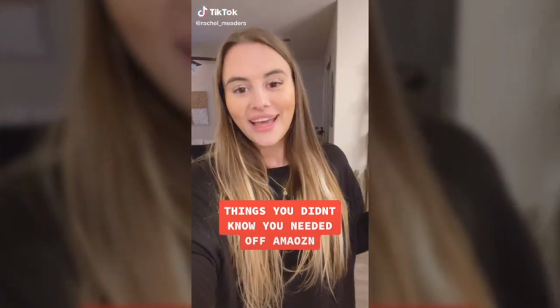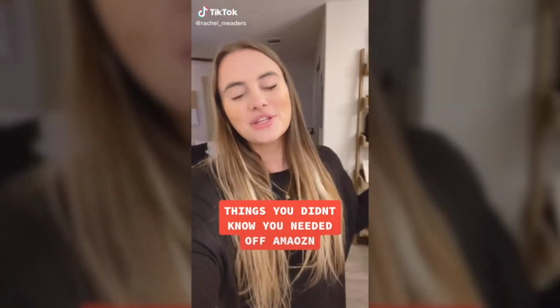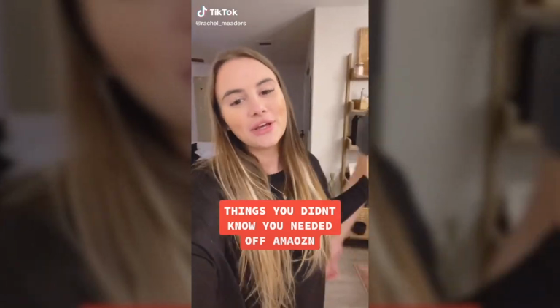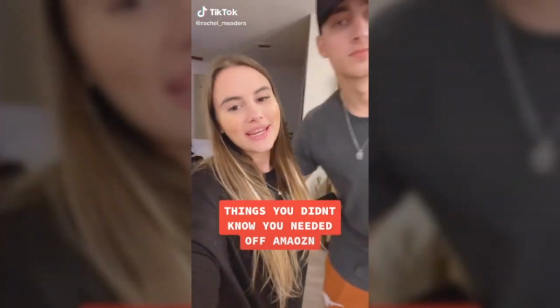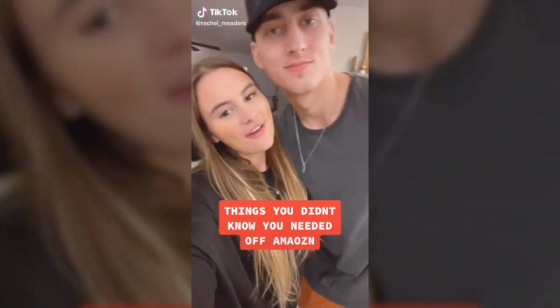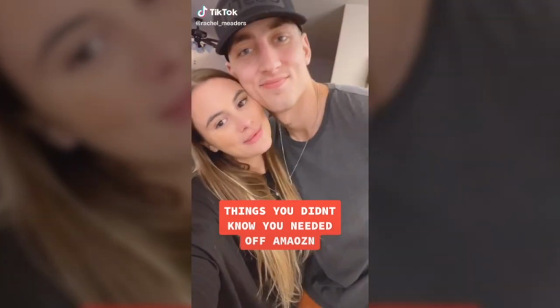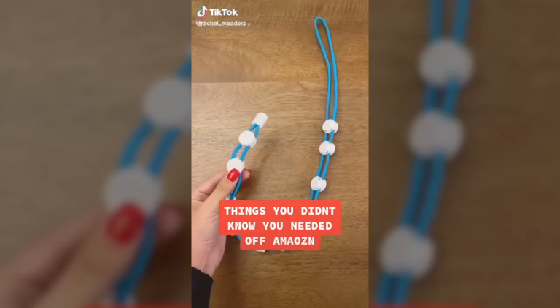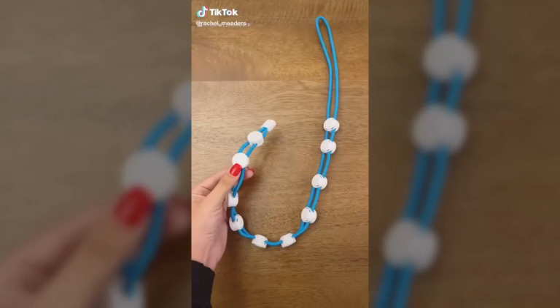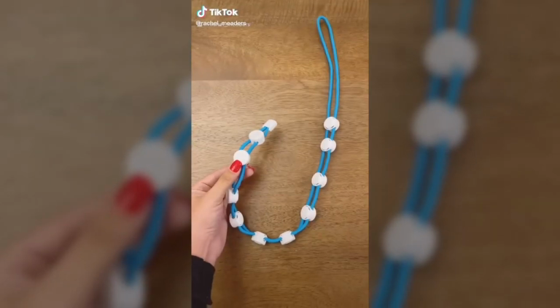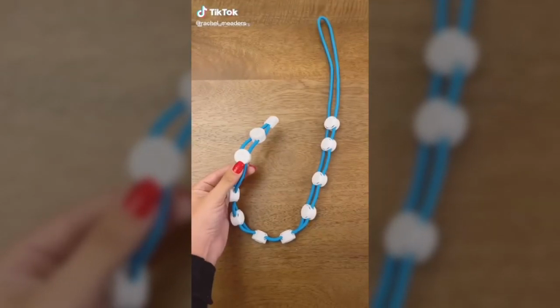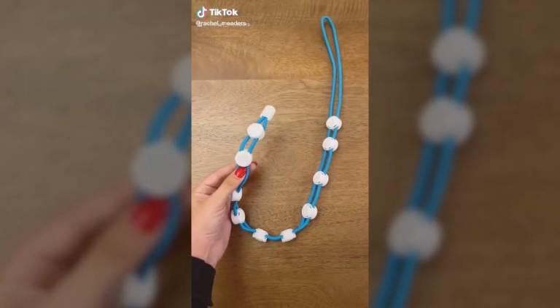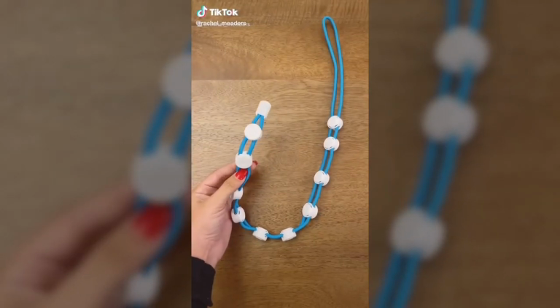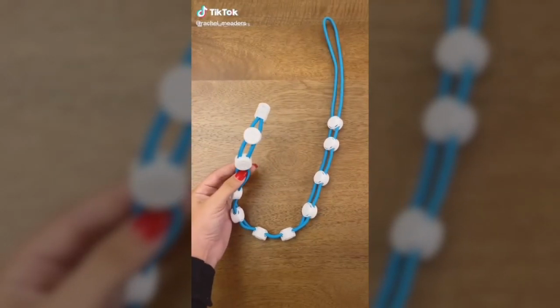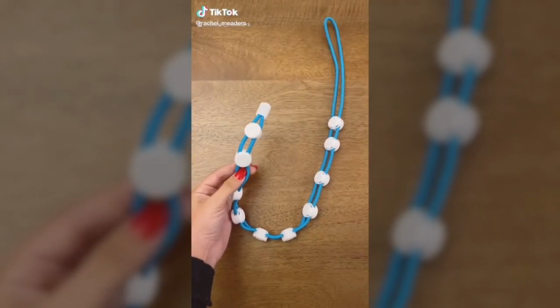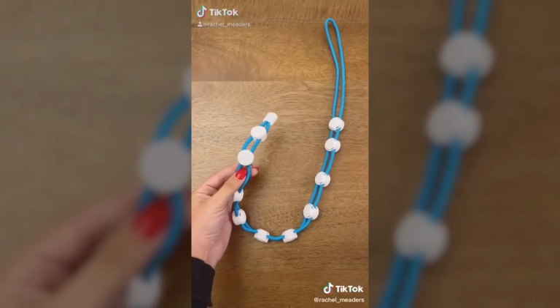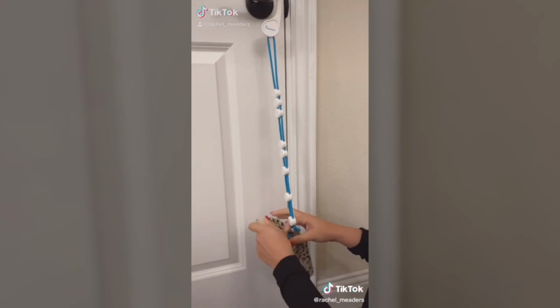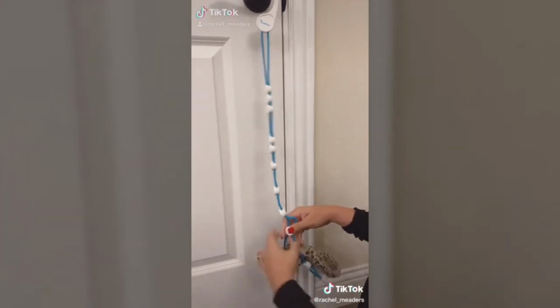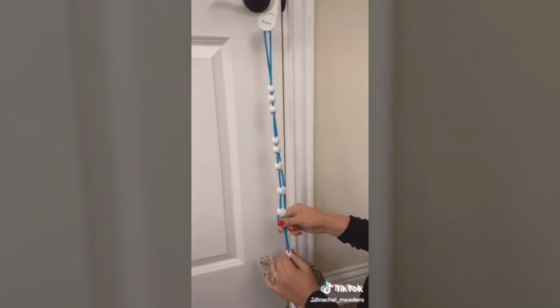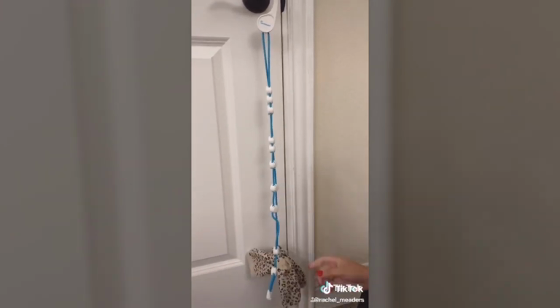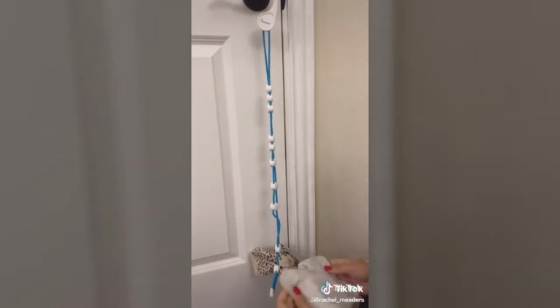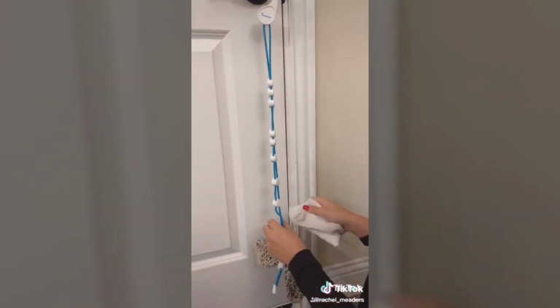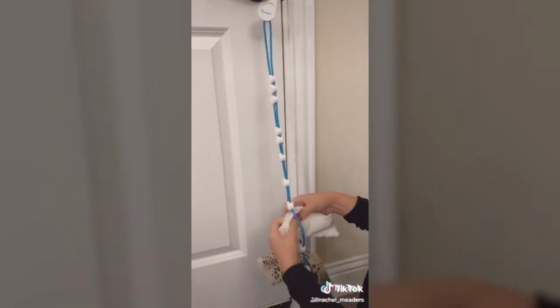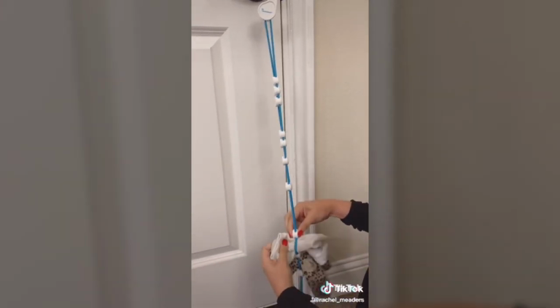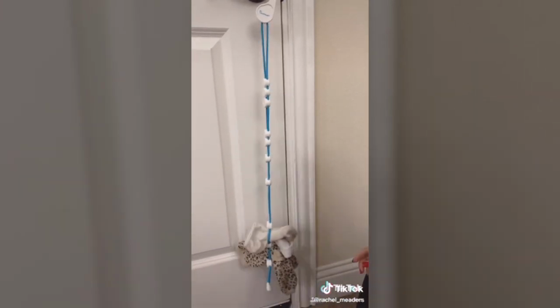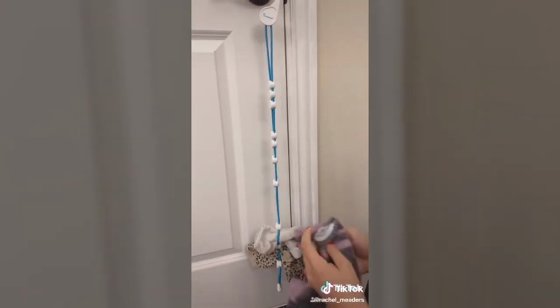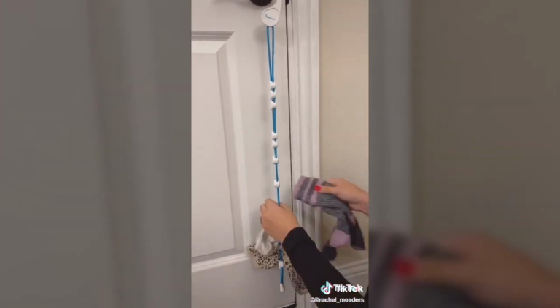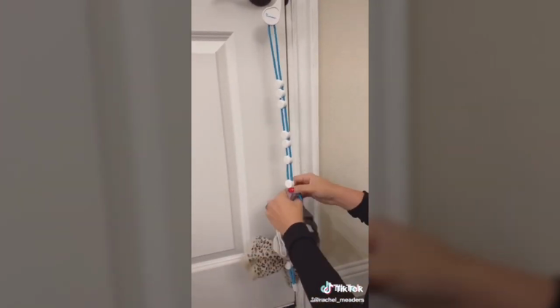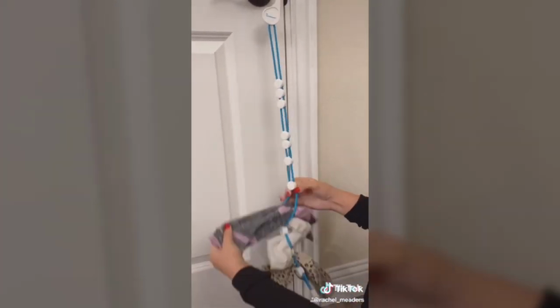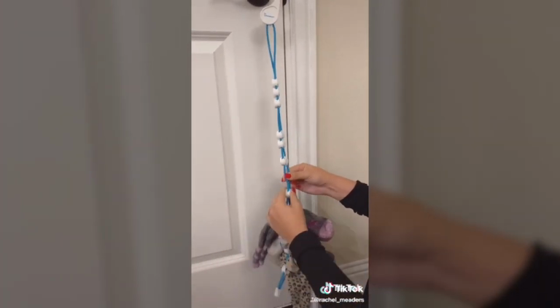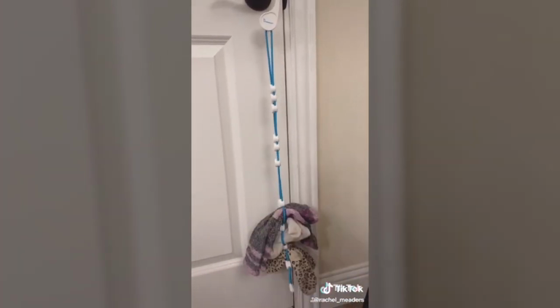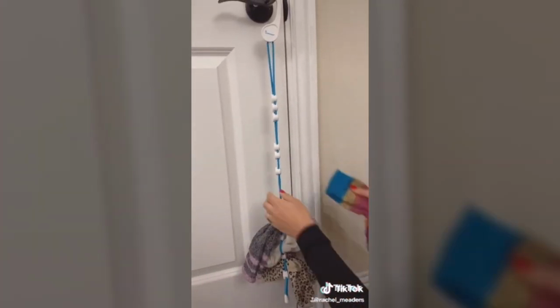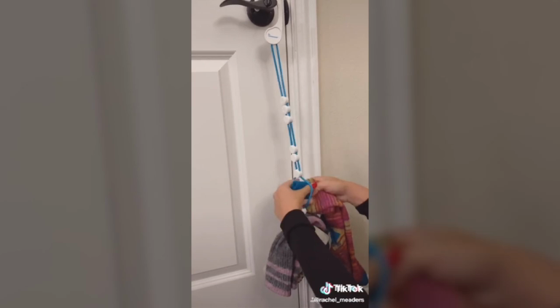This is our sock dock, and I know it might not look like much, but it is such a lifesaver in our house. It keeps you from ever having to search, match, or sort your socks again.